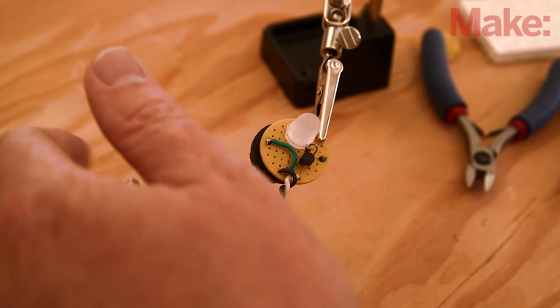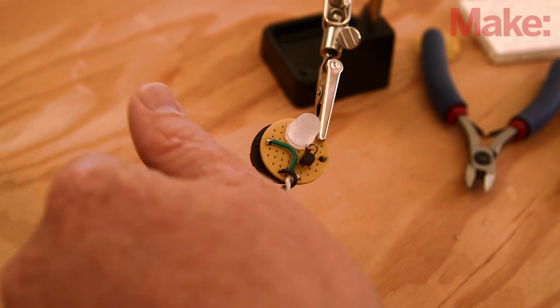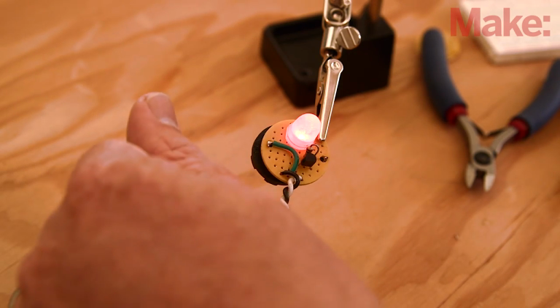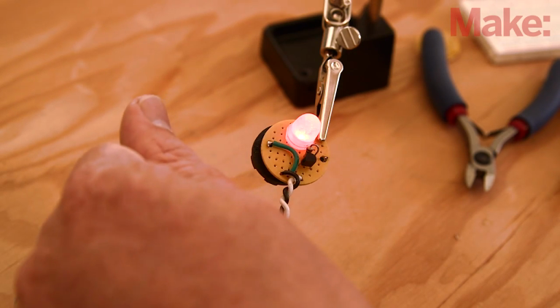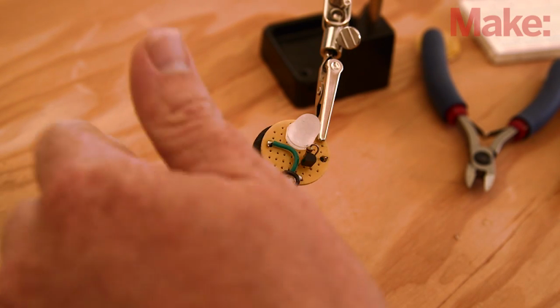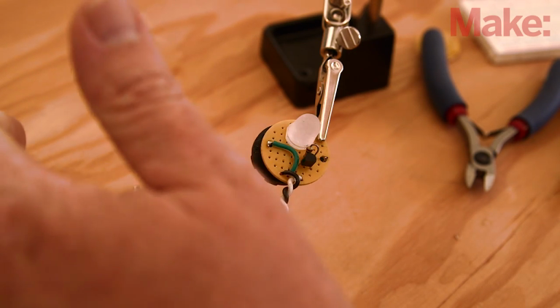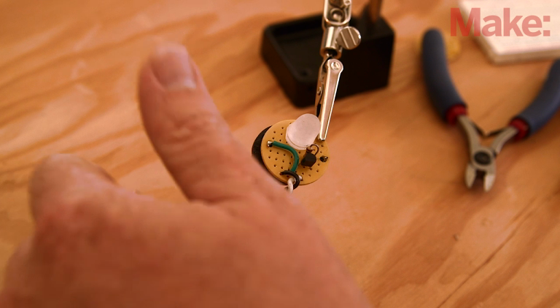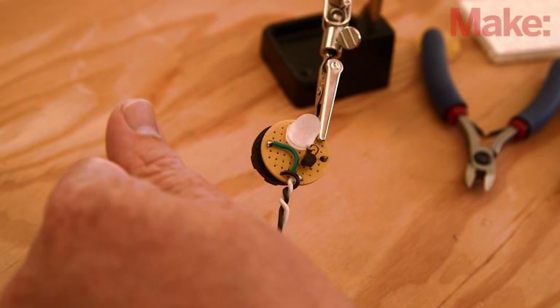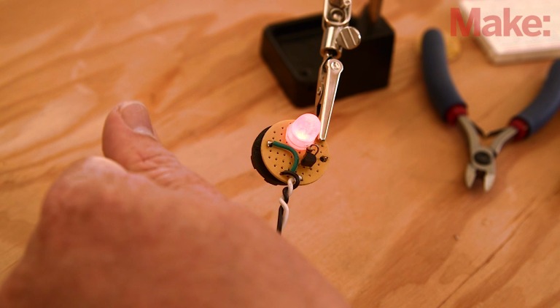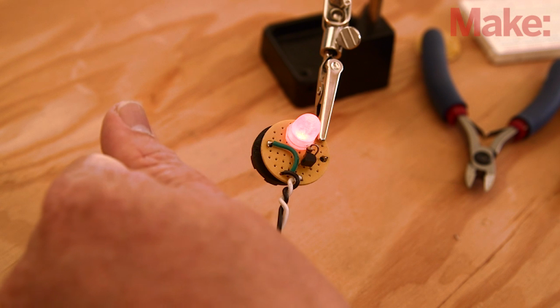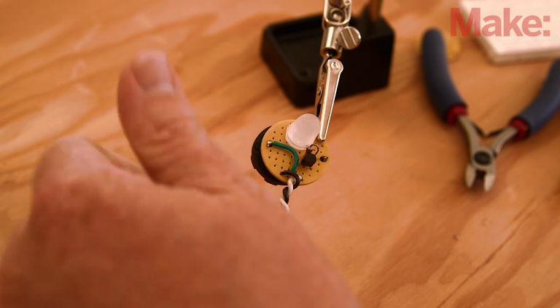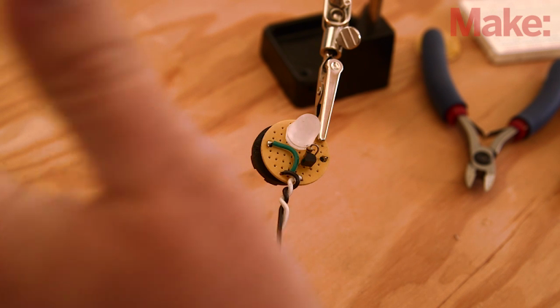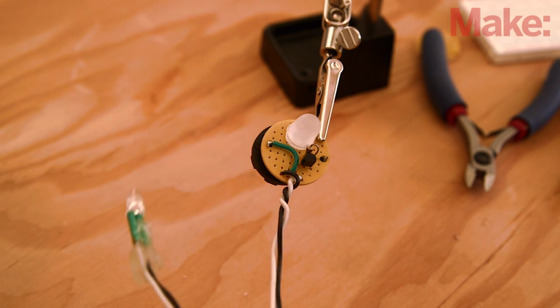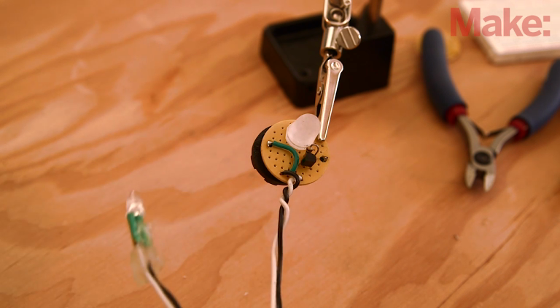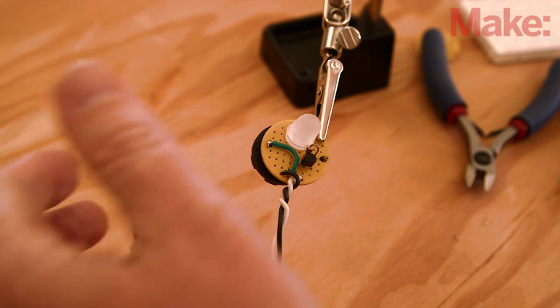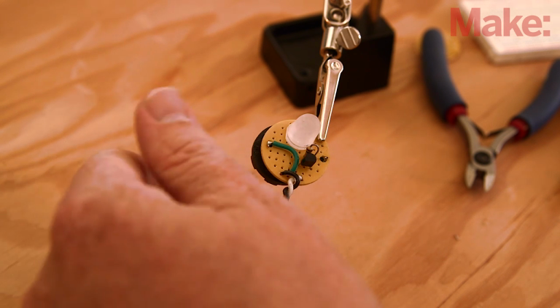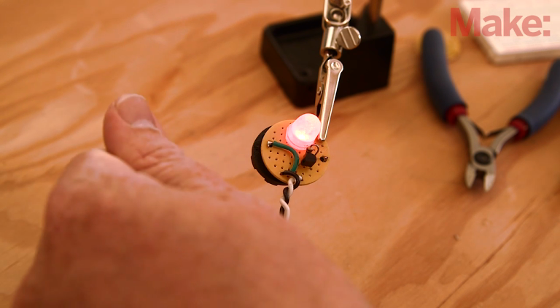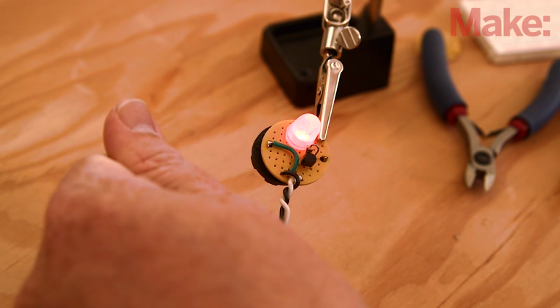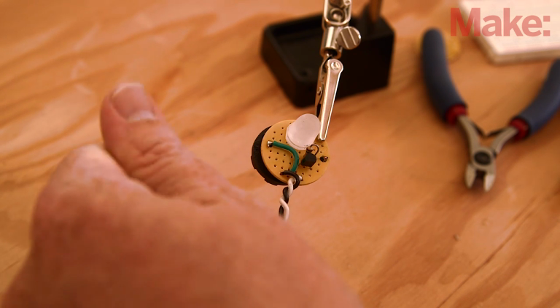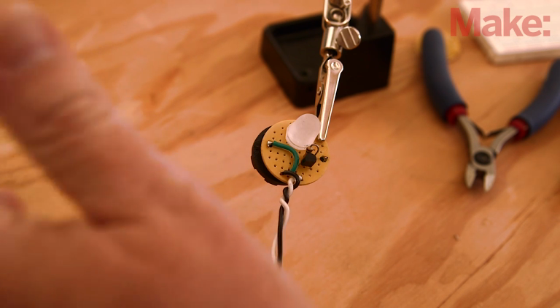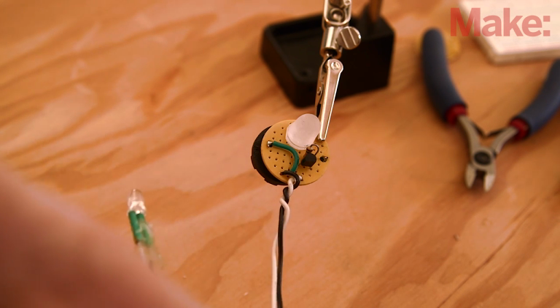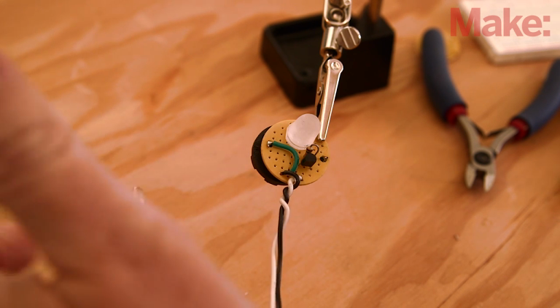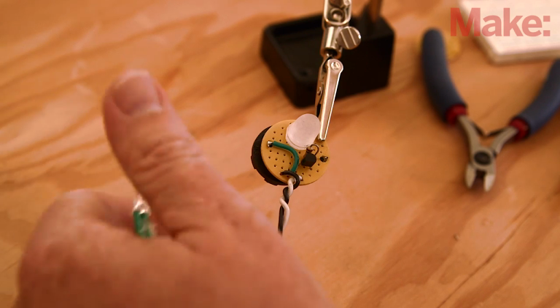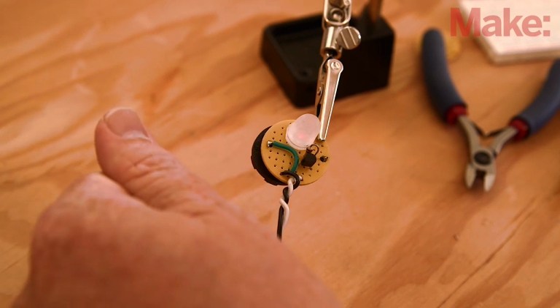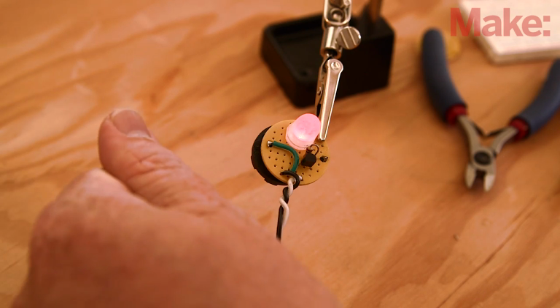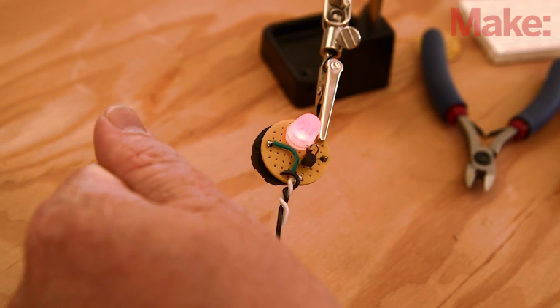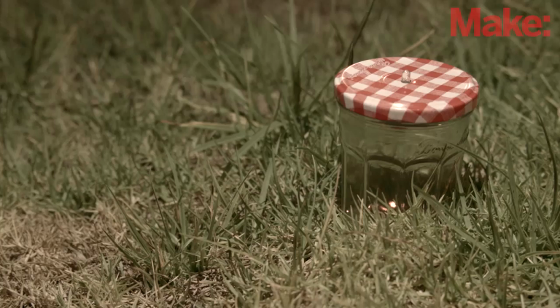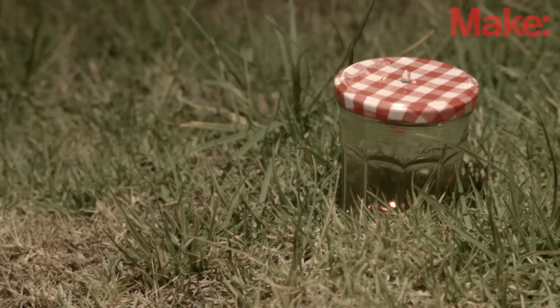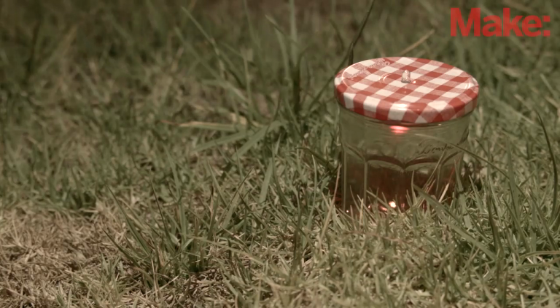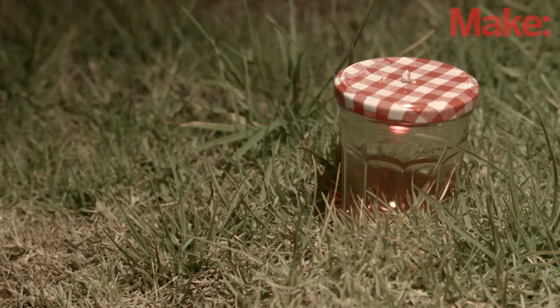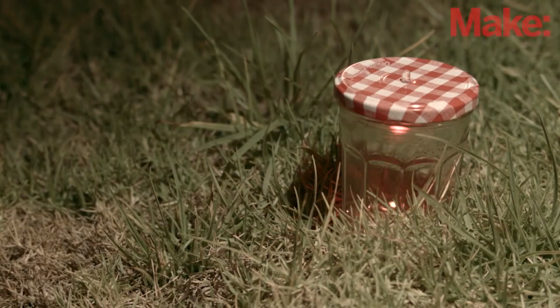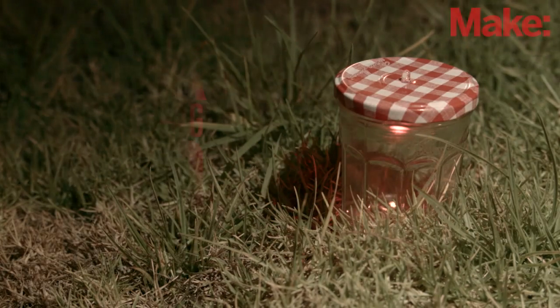Simply put, the dark detecting LED circuit switches on an LED when ambient light levels dip below a certain threshold. You've probably seen garden lights that perform this function, but none with this few components.